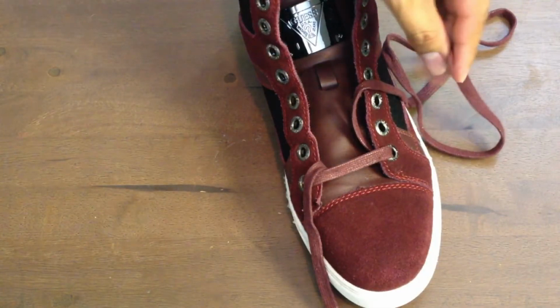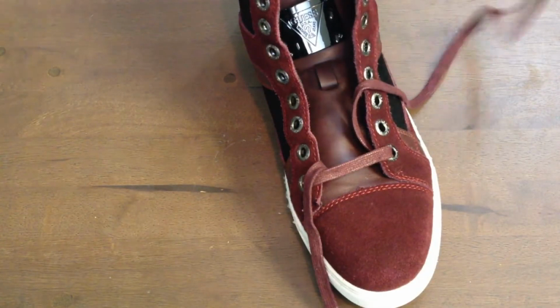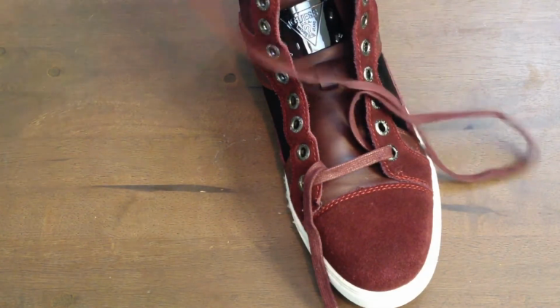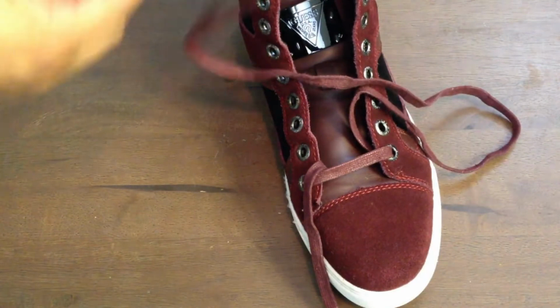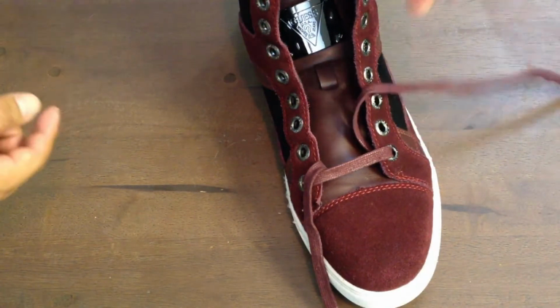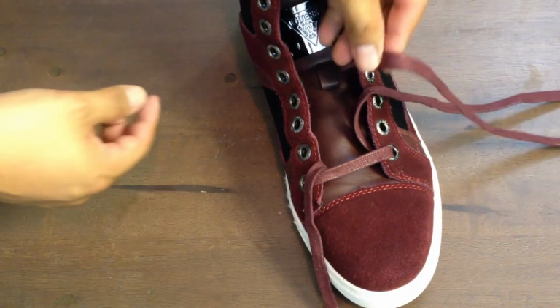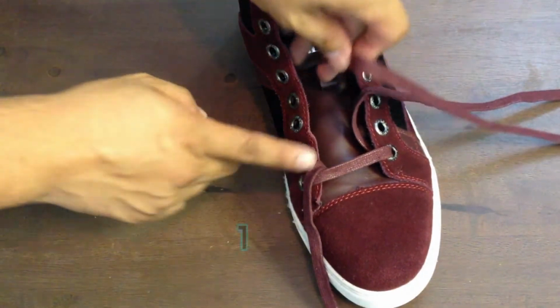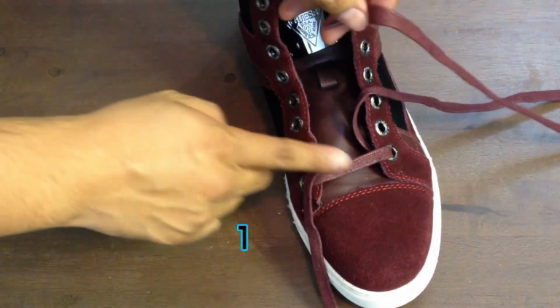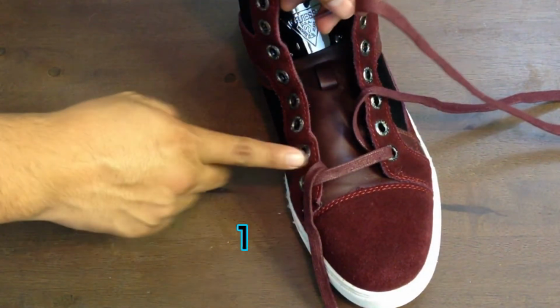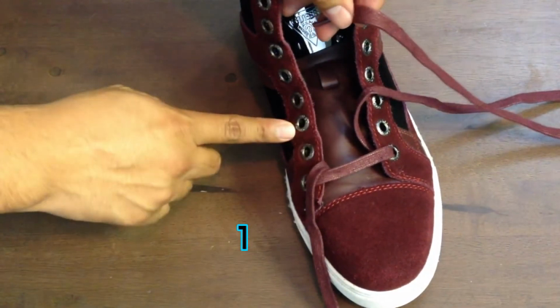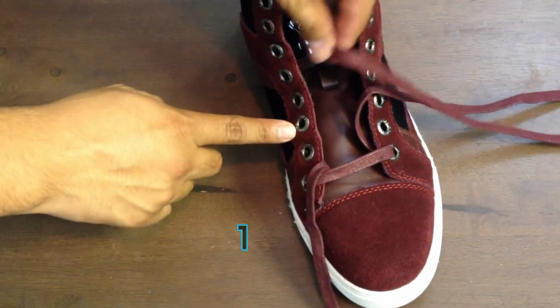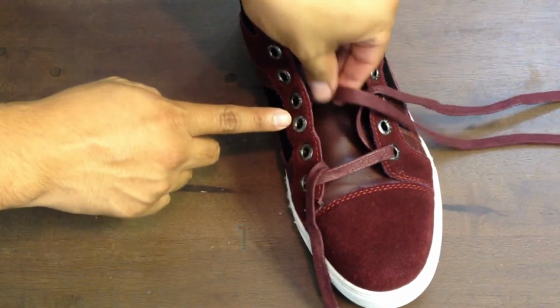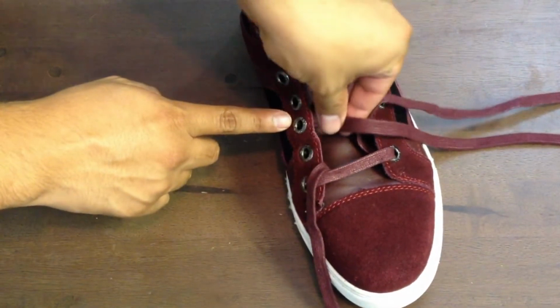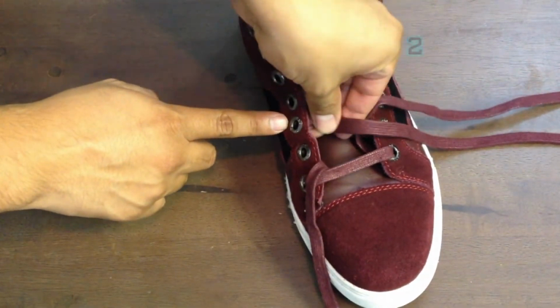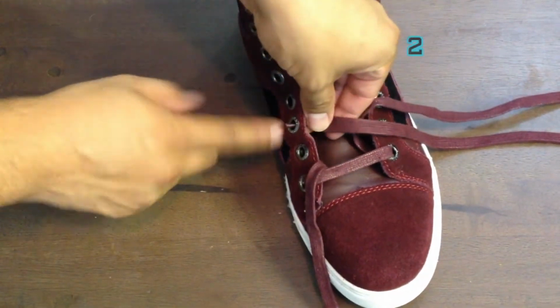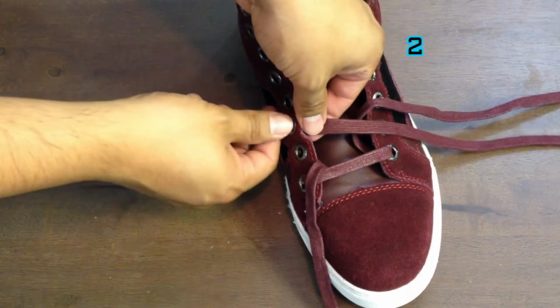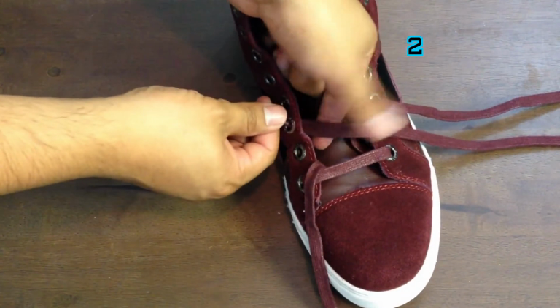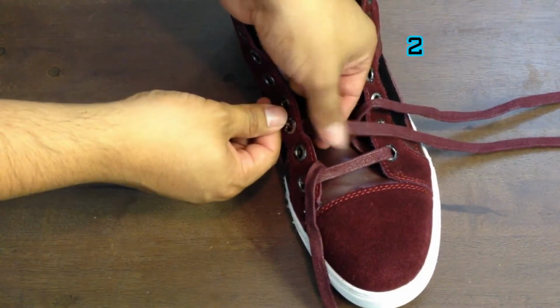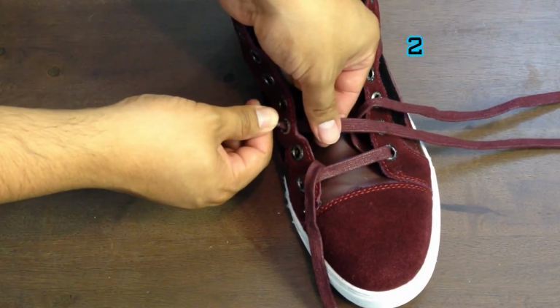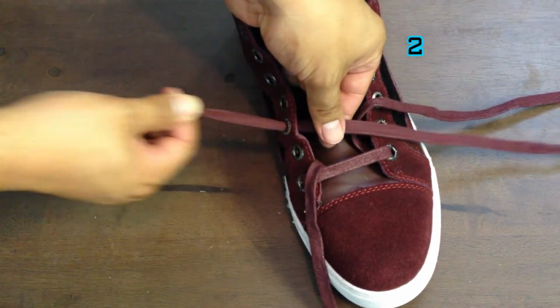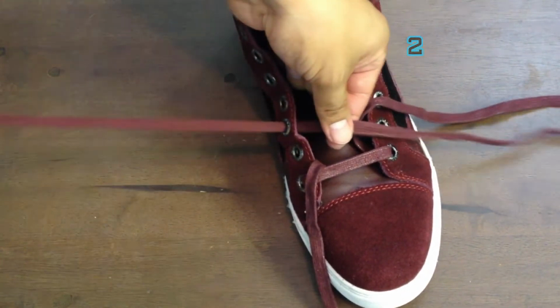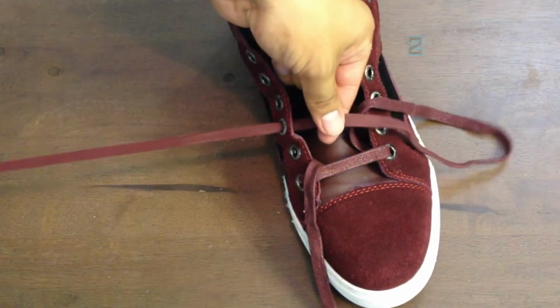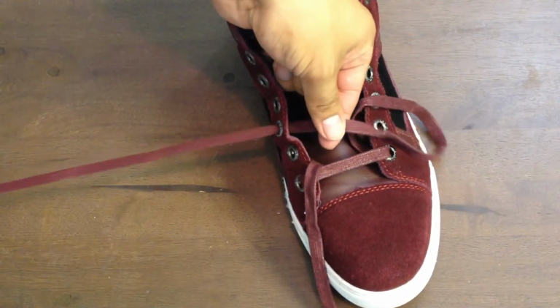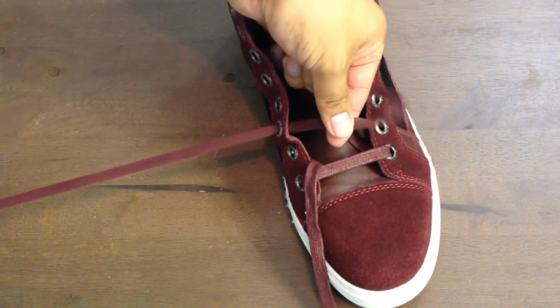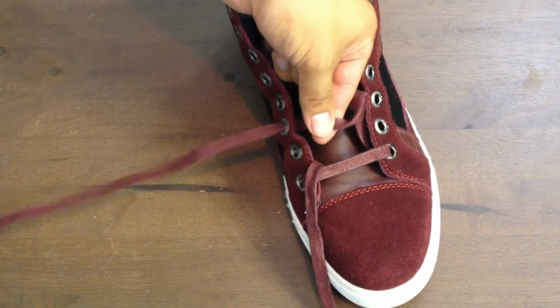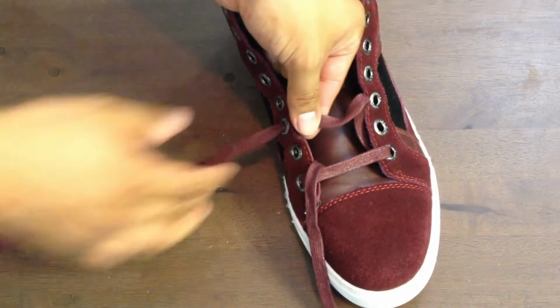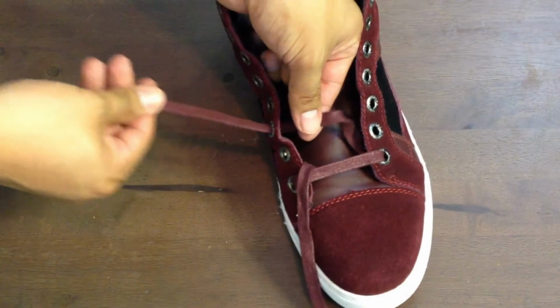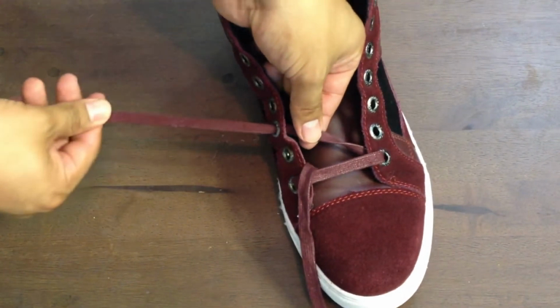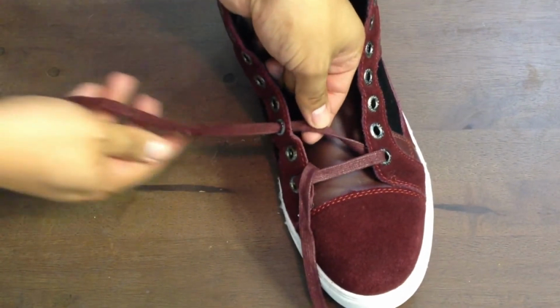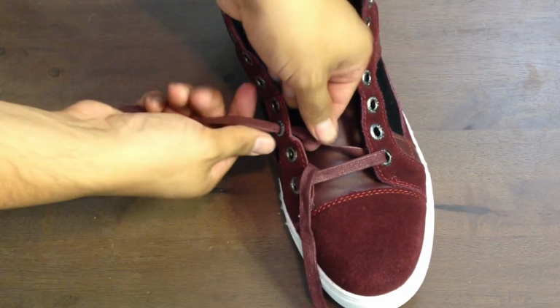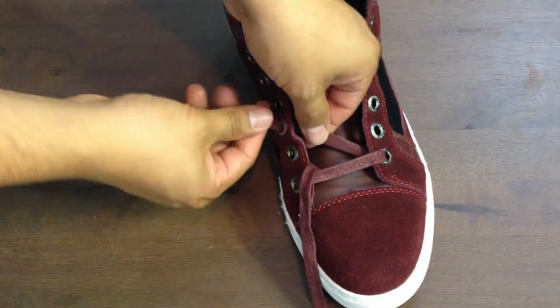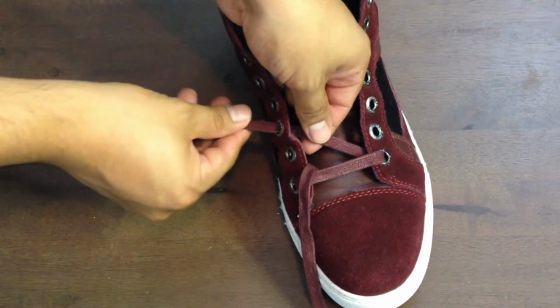For simplicity, let's number our shoelaces — left is going to be number one and right is going to be number two. We're going to start with lace number two going from that first hole at the bottom all the way to the third hole going diagonally.